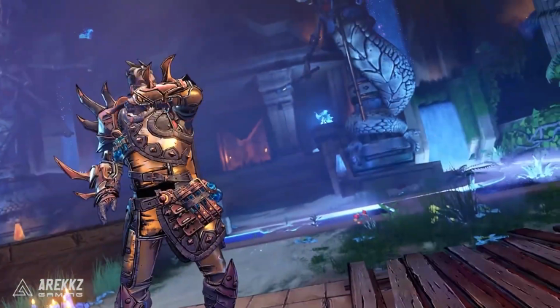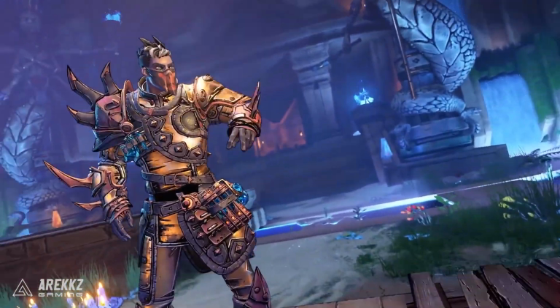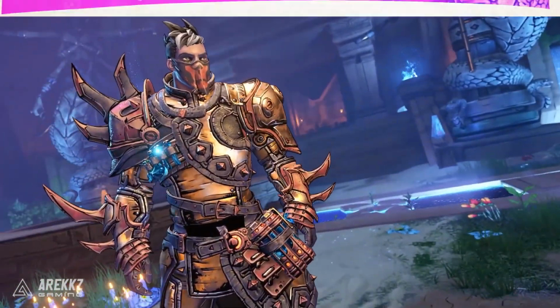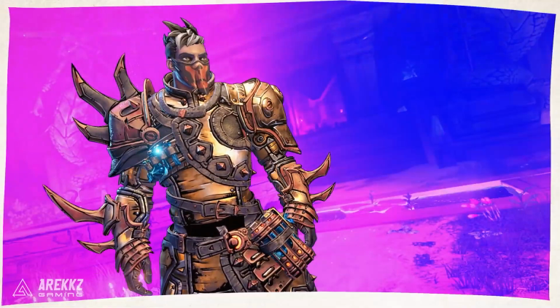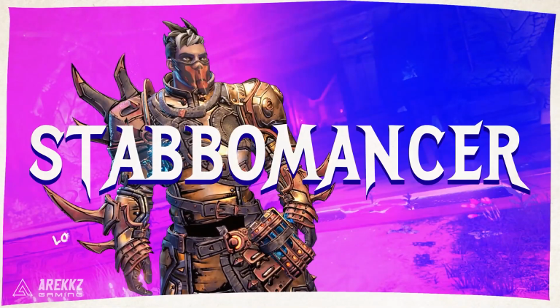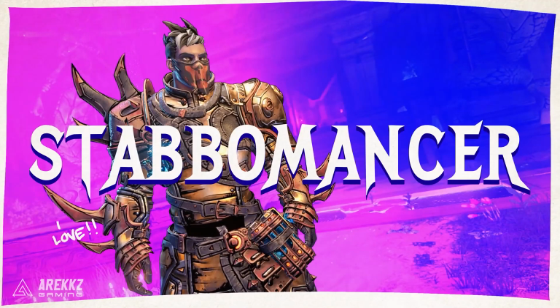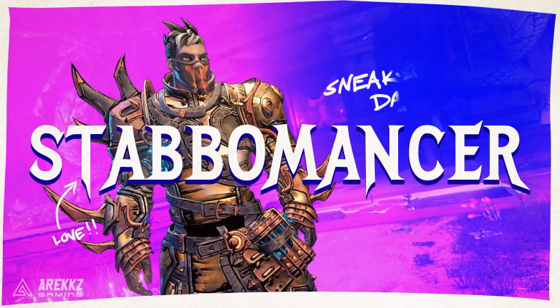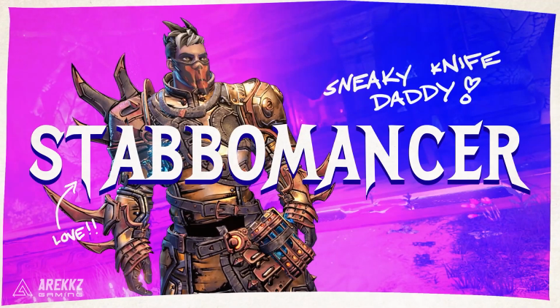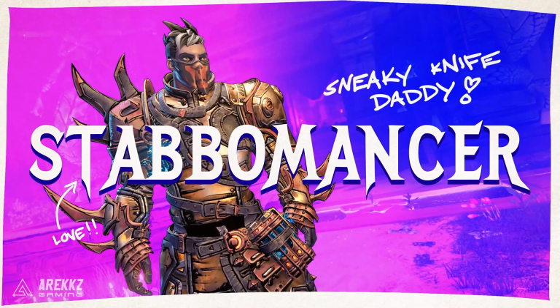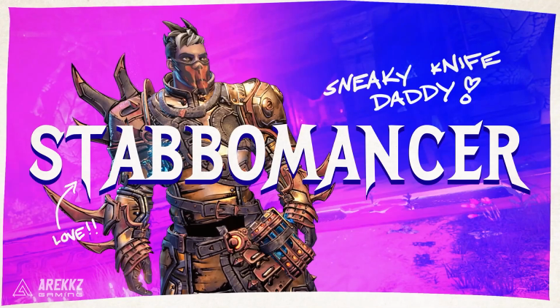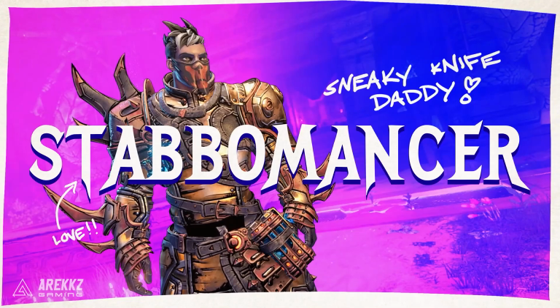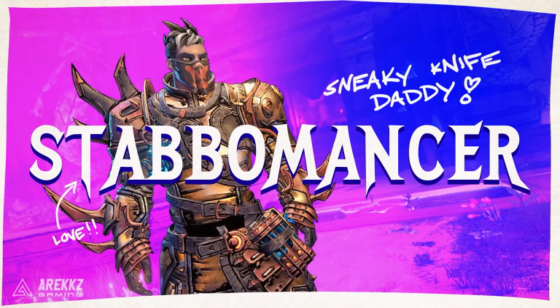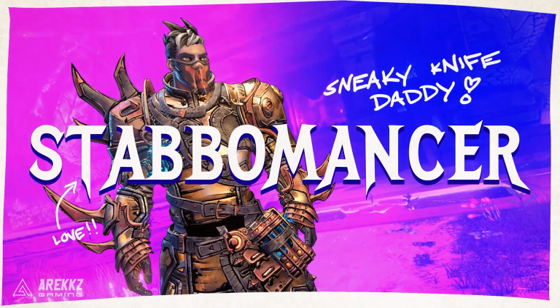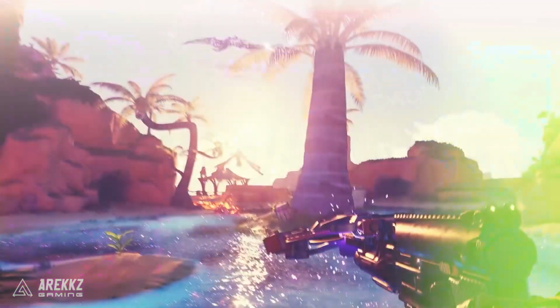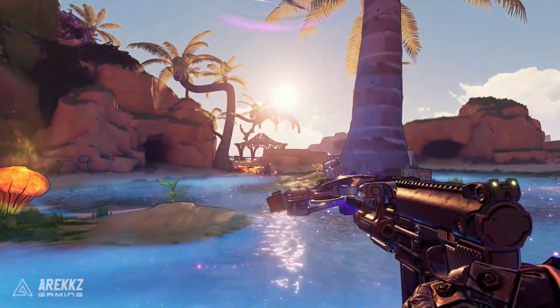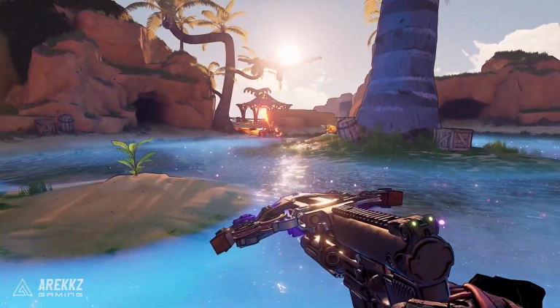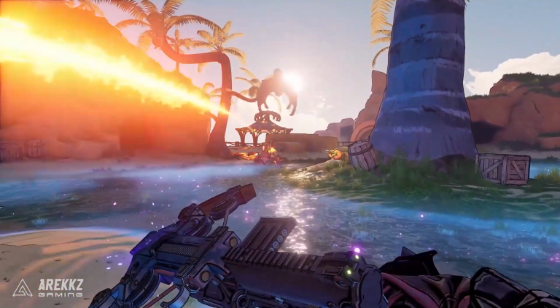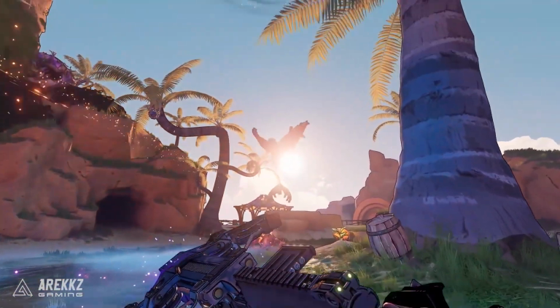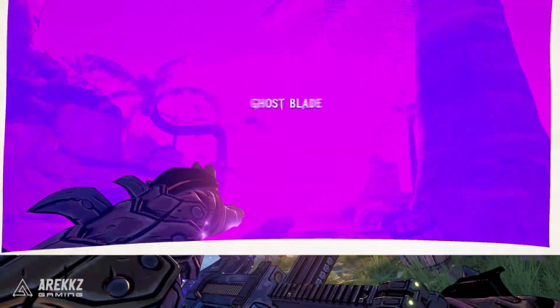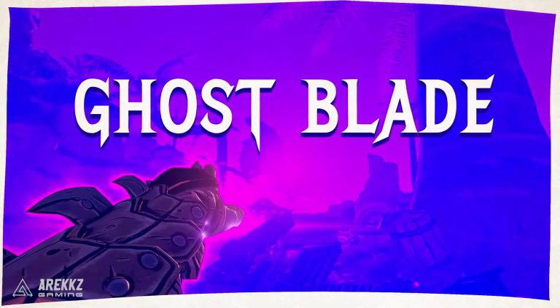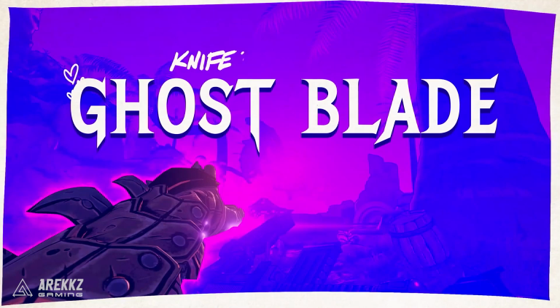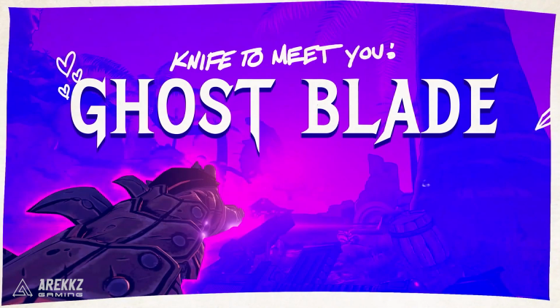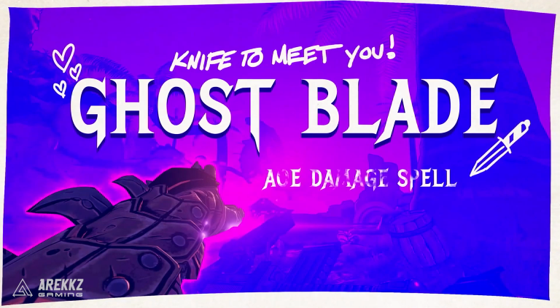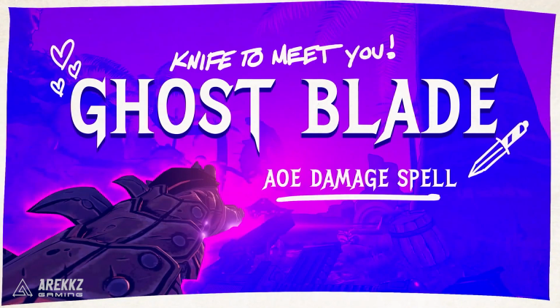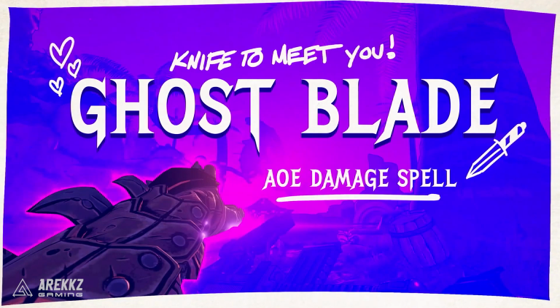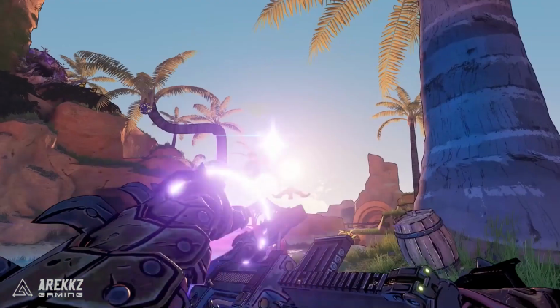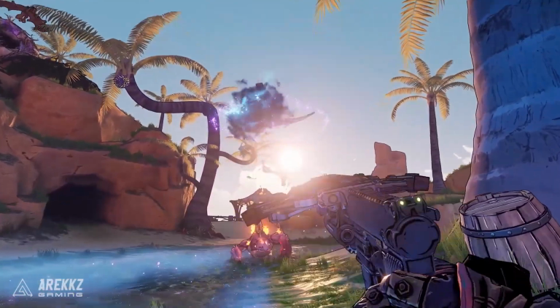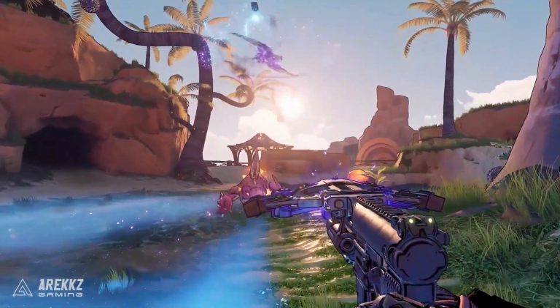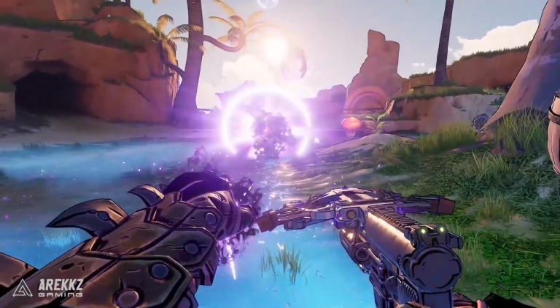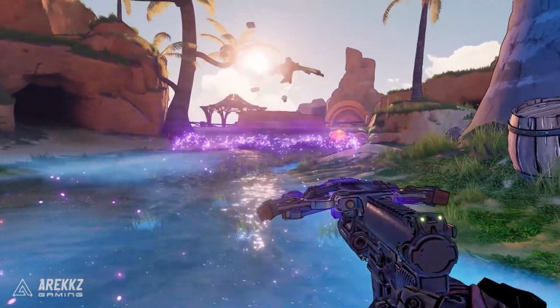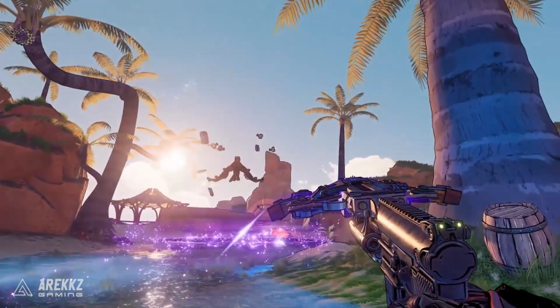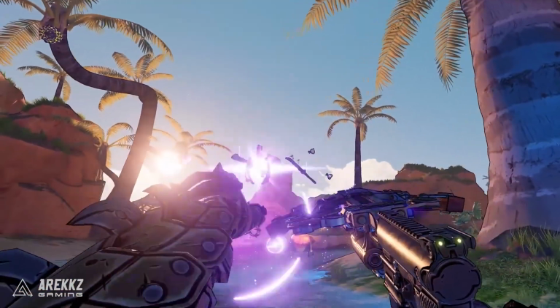You then have the Stabbamancer, which is basically the rogue of the game. If you want to feel like Zer0 from Borderlands 2, focusing on stealth, movement, sneaky crits, and all that kind of stuff — and maybe want to snipe from the shadows — then the Stabbamancer is the one for you.